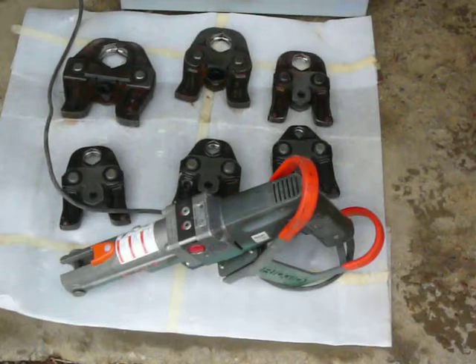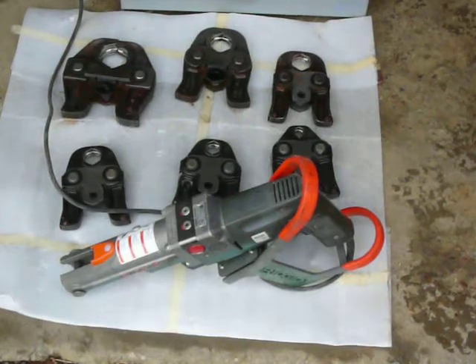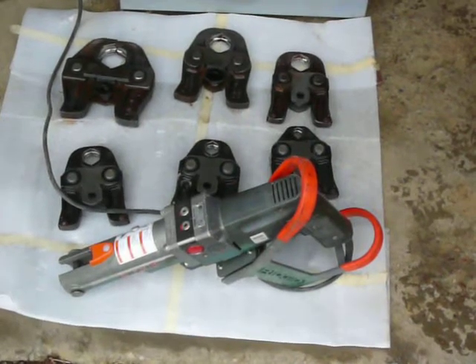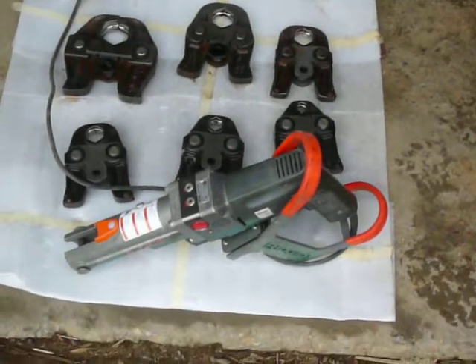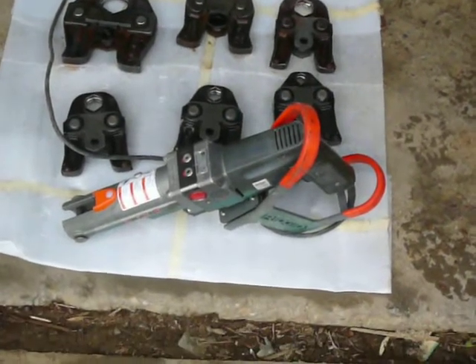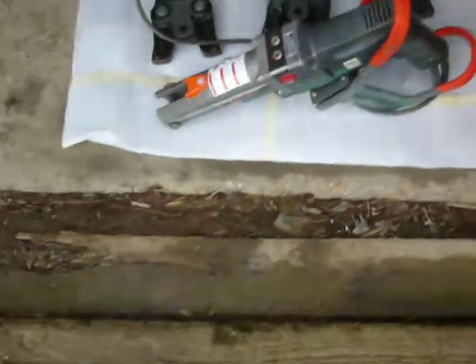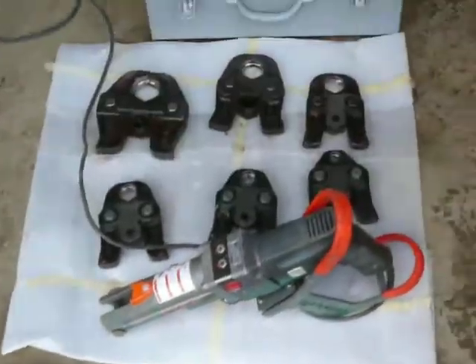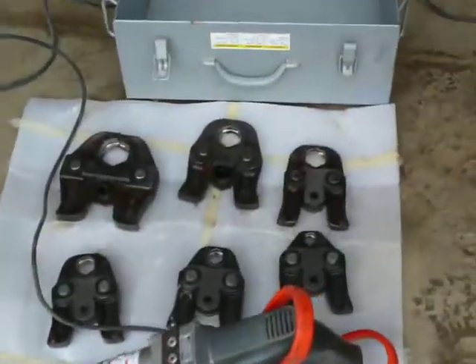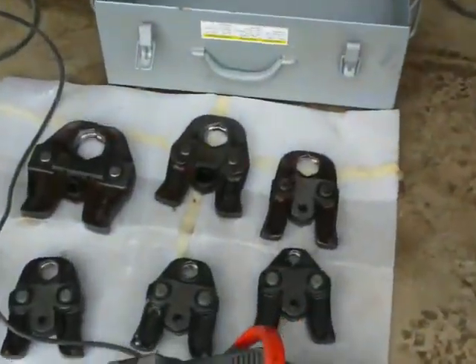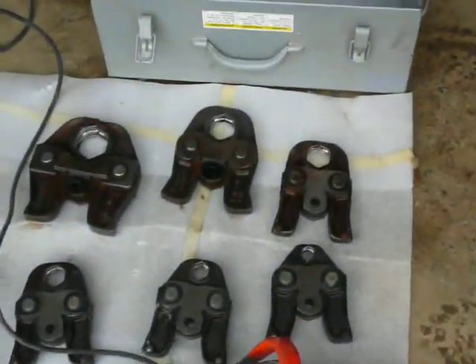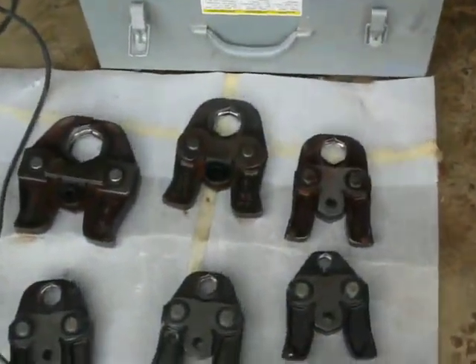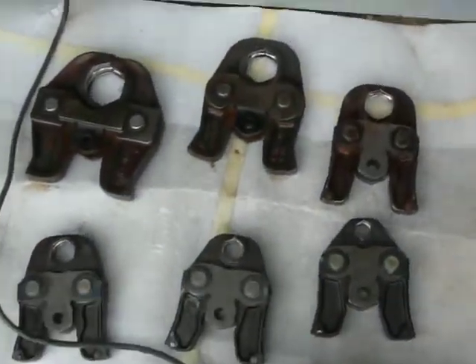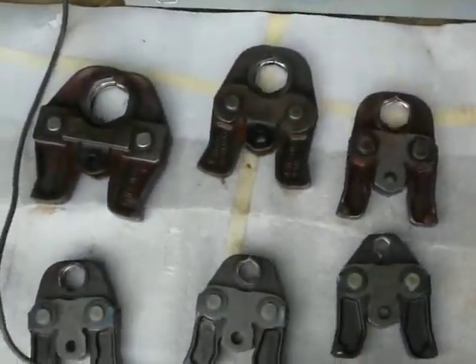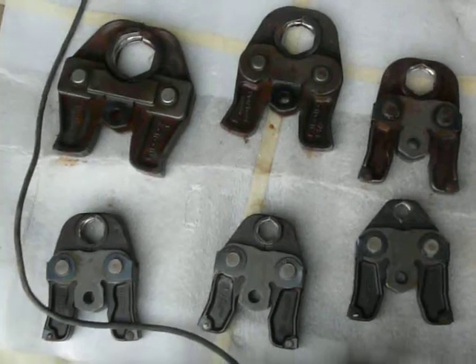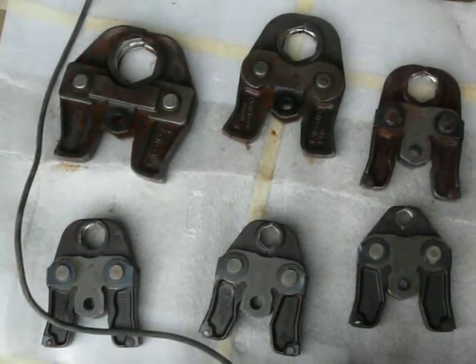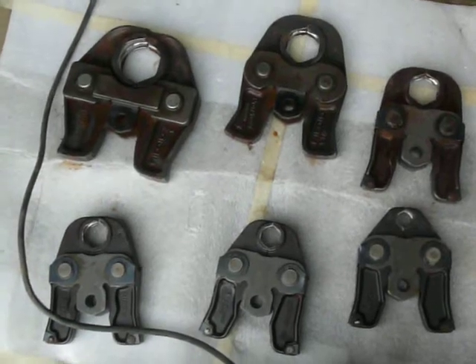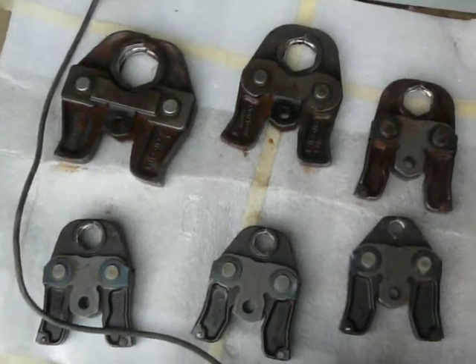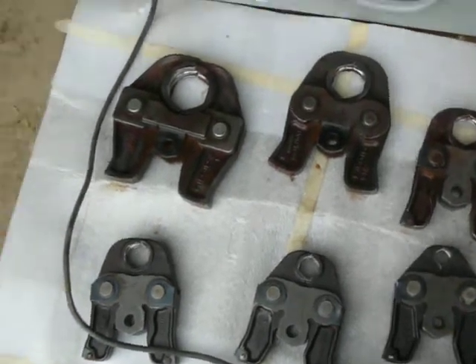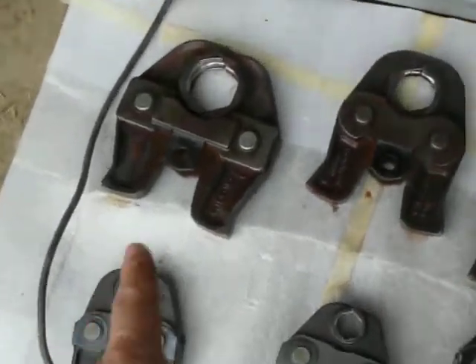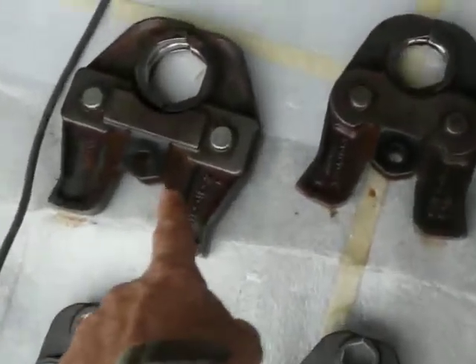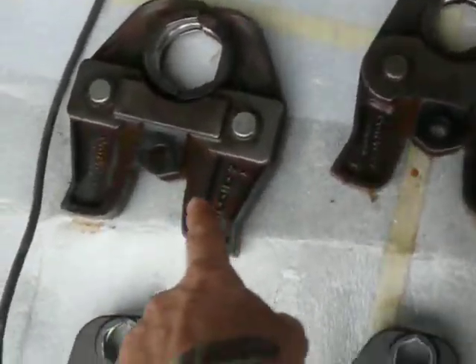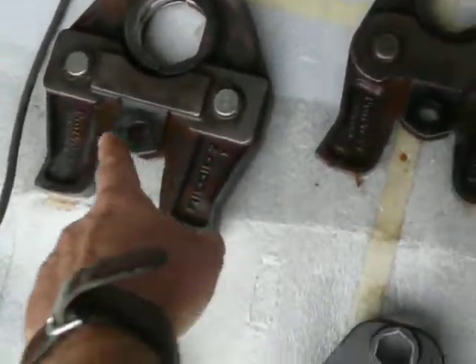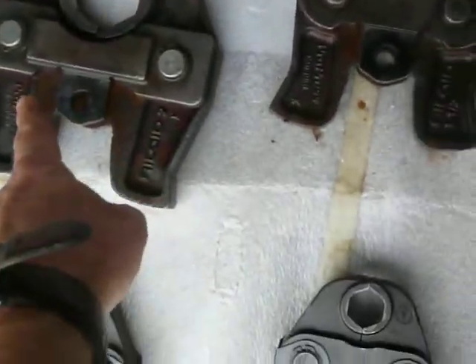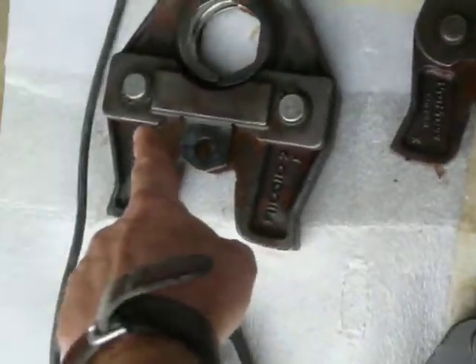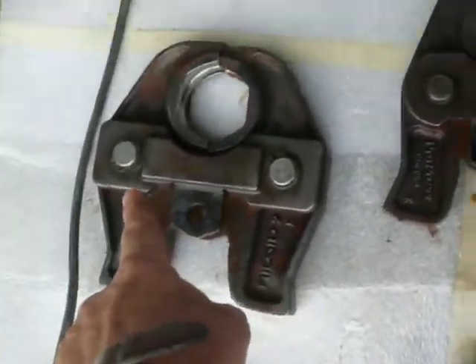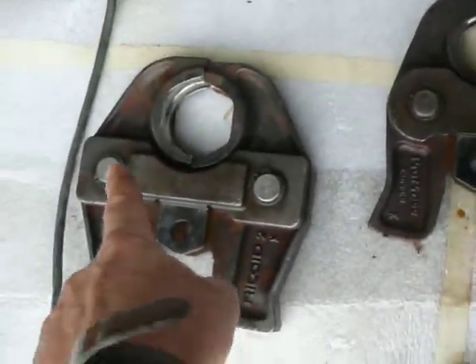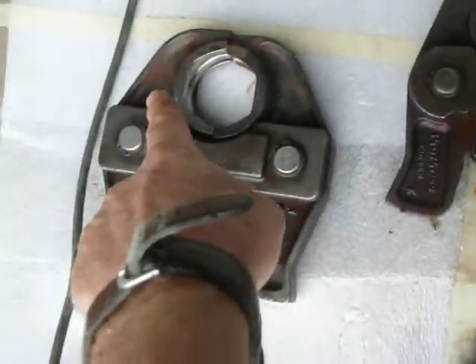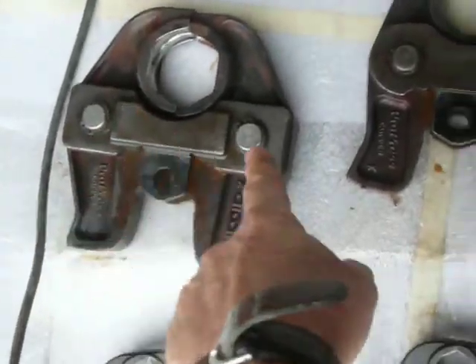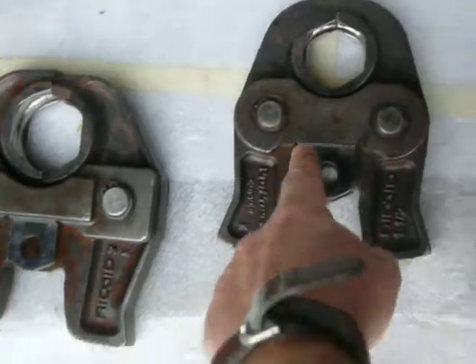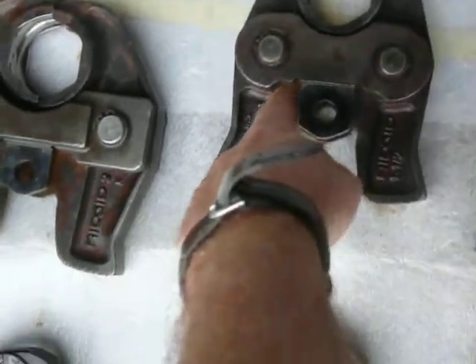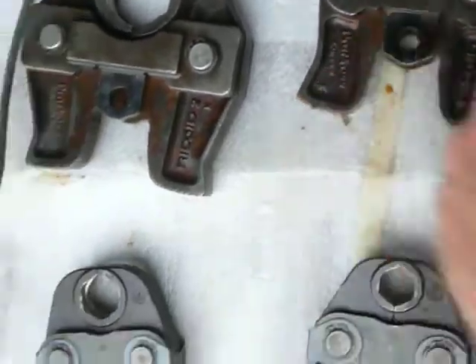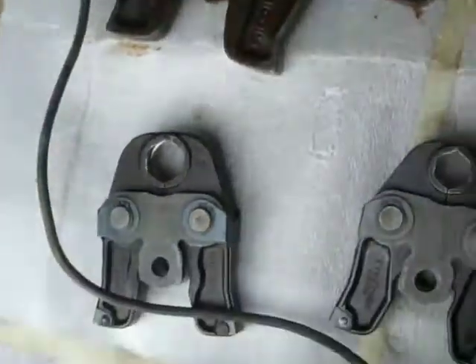It's in very, very good condition. There's the die heads. There's some light surface rust on this one and a little bit here.